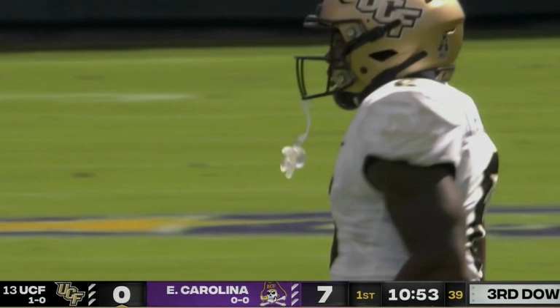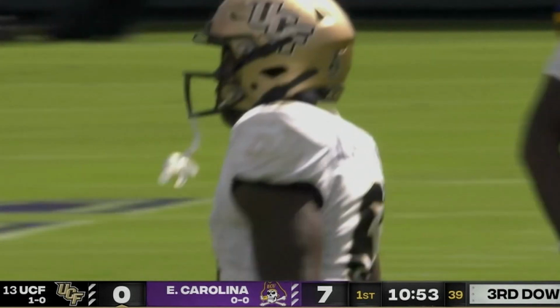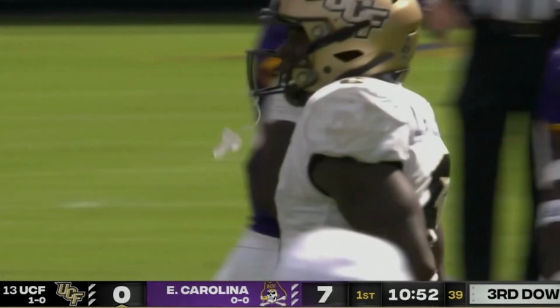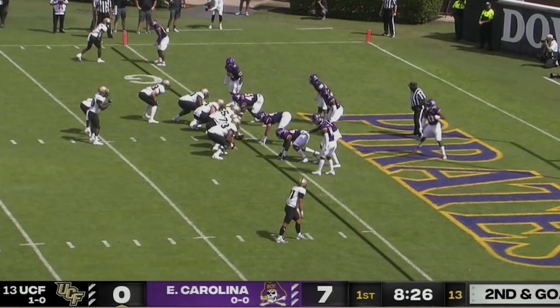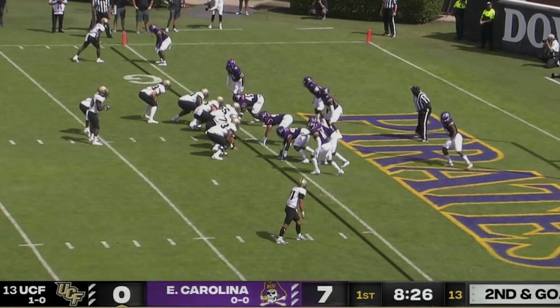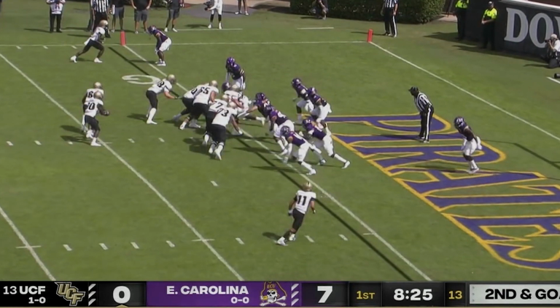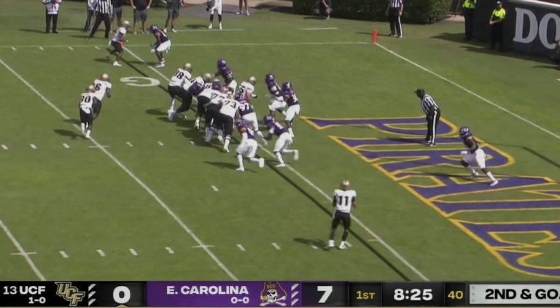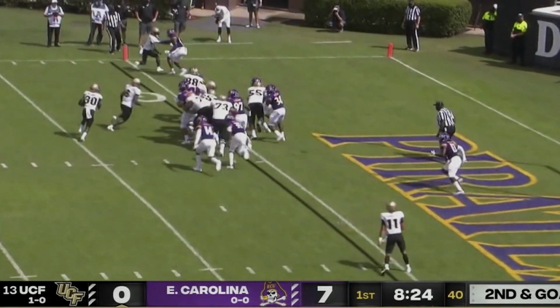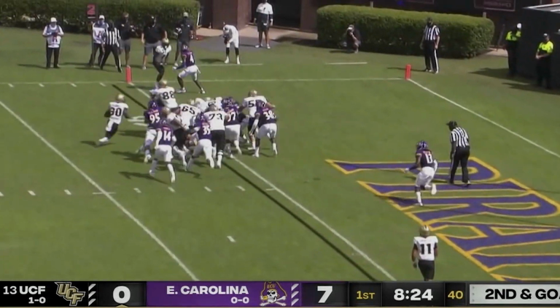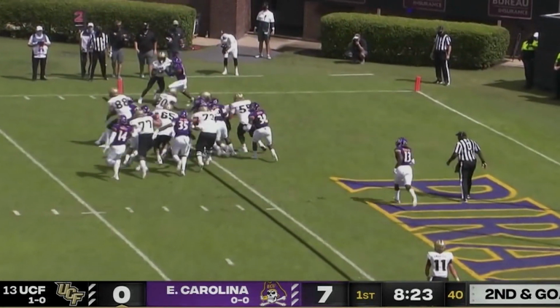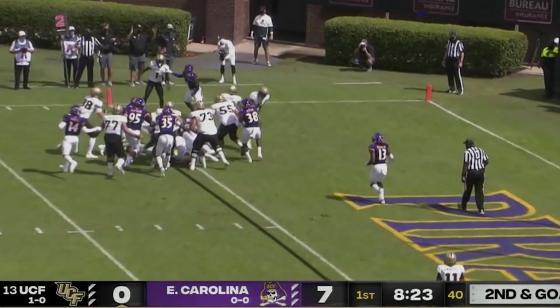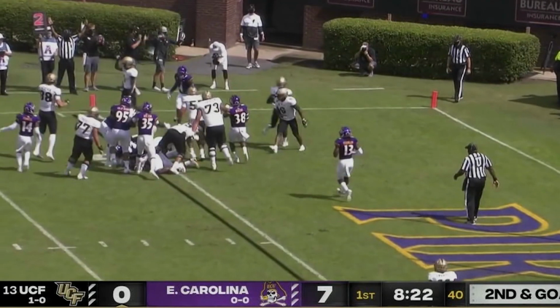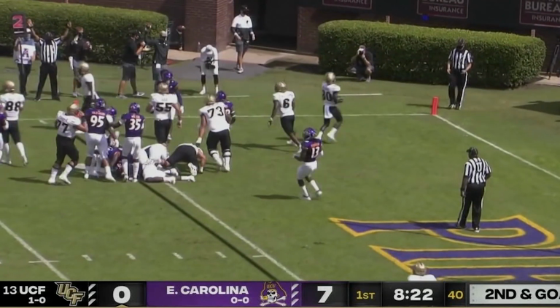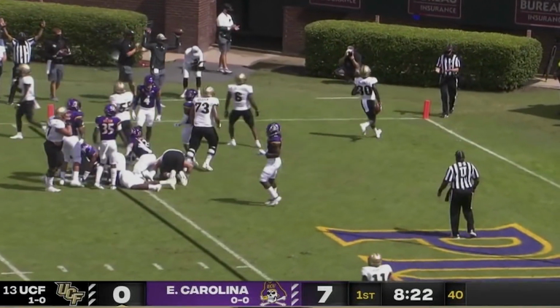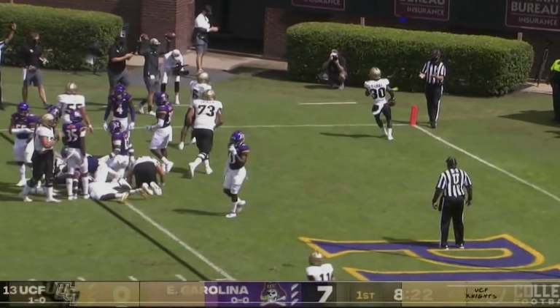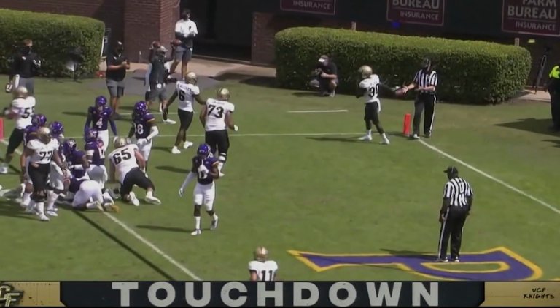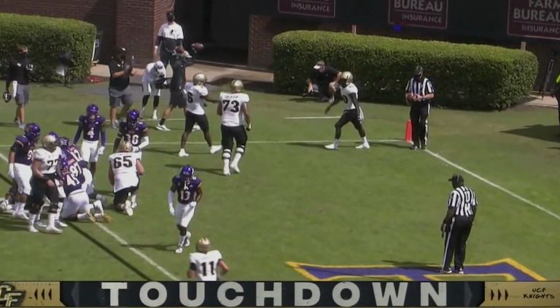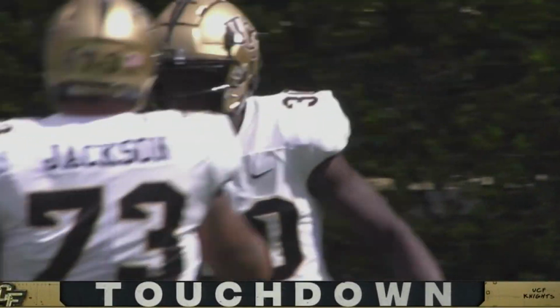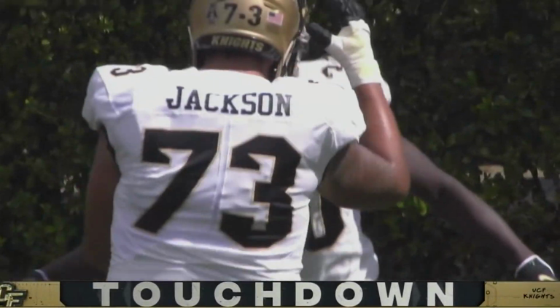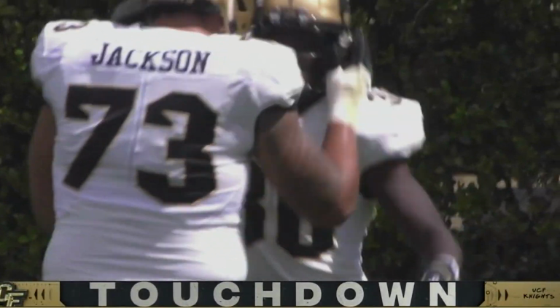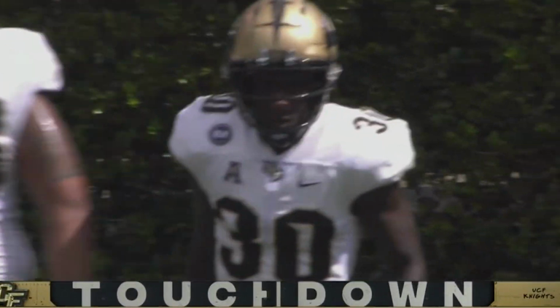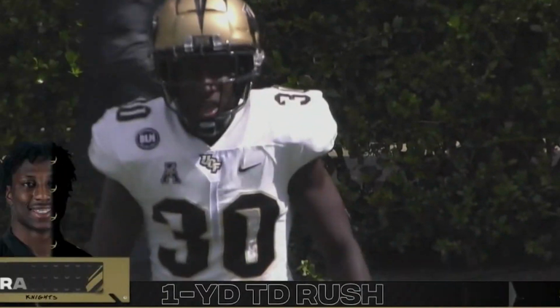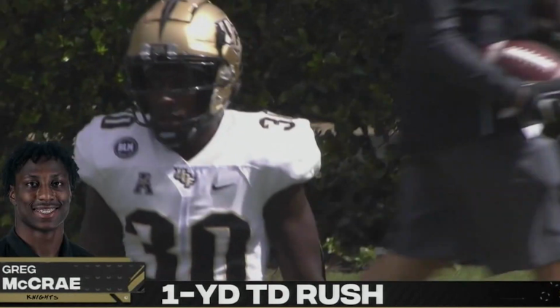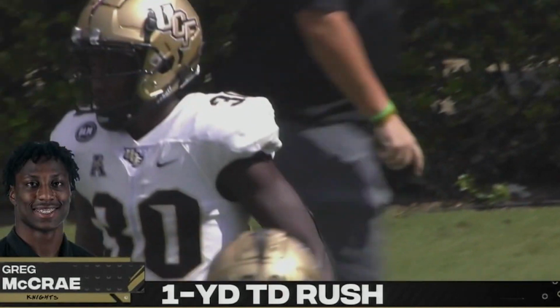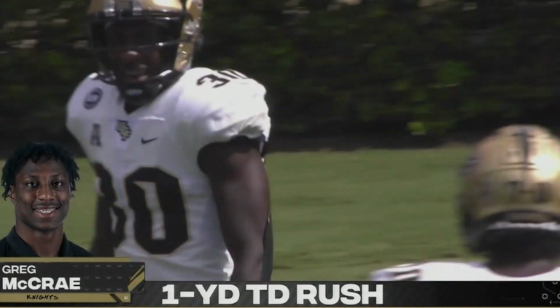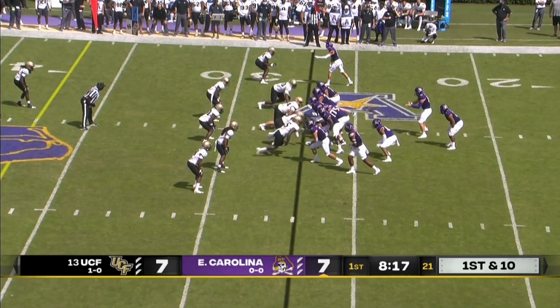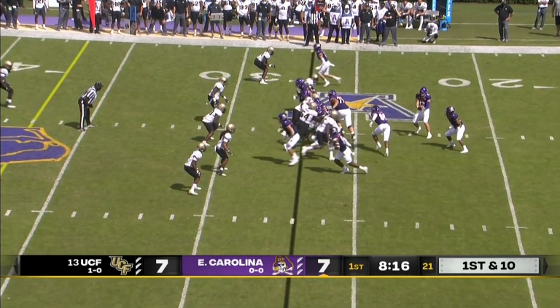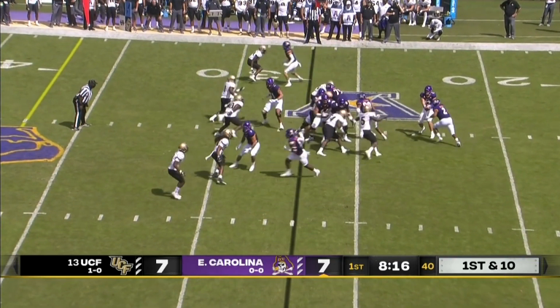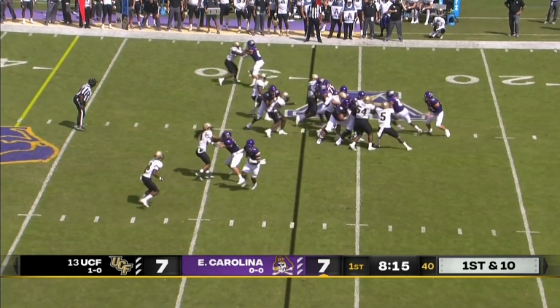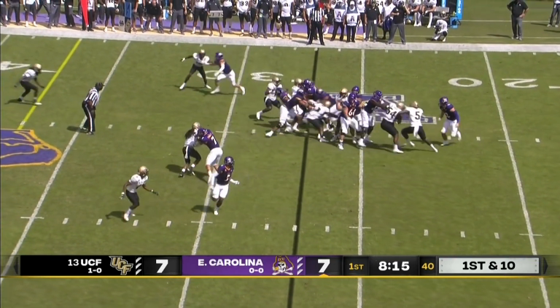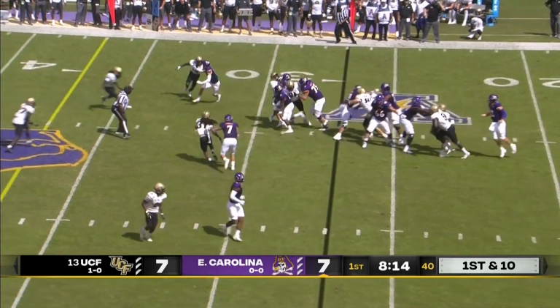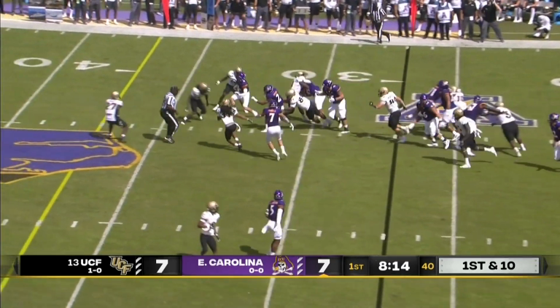Direct snap wraps to McCray, runs left, runs towards the end zone and in for a touchdown. Direct snap to Greg McCray, who gets in for a touchdown — his second of this young season, his 21st rushing touchdown as a UCF Knight. A PAT from tying it up.